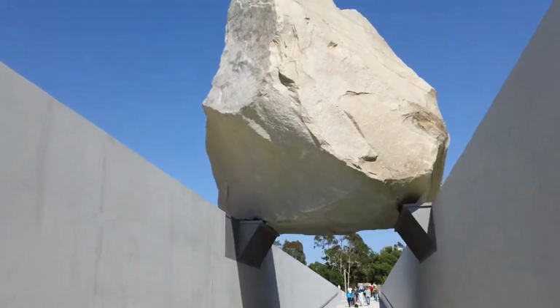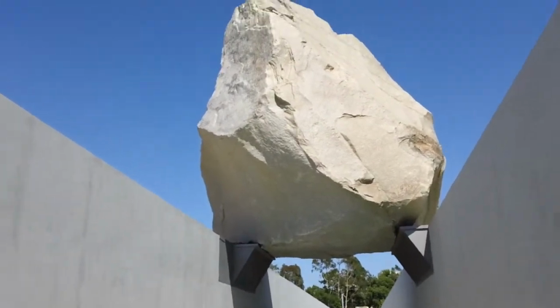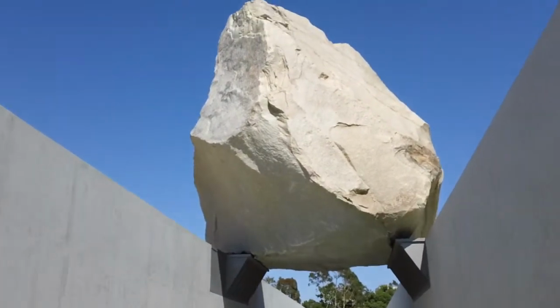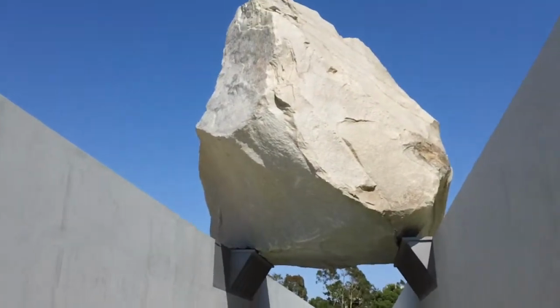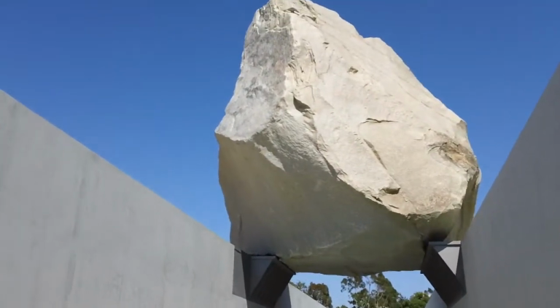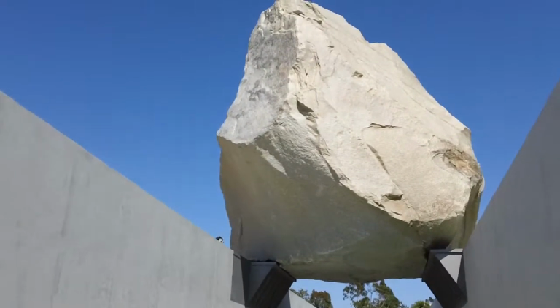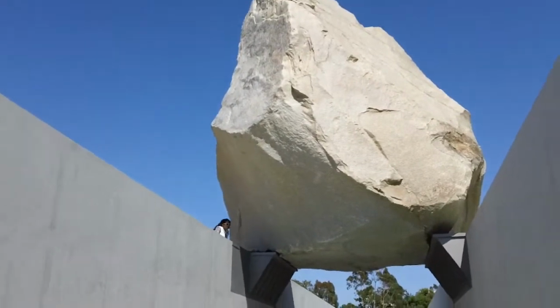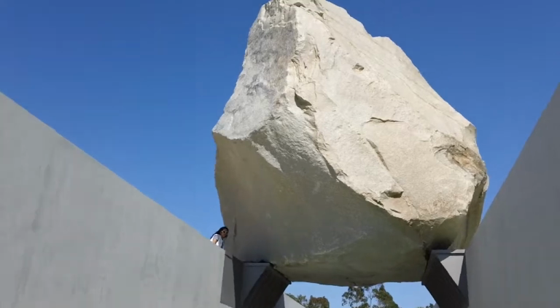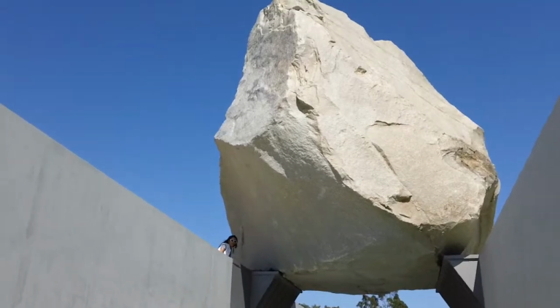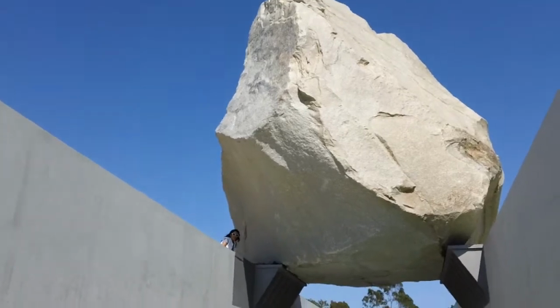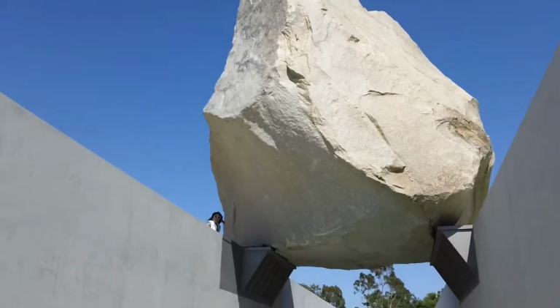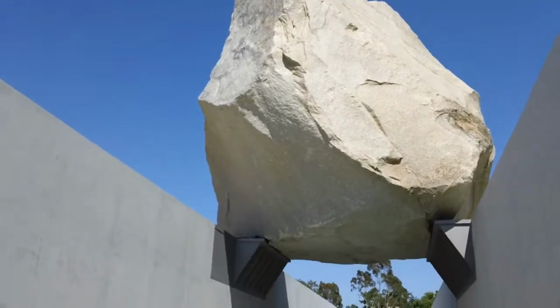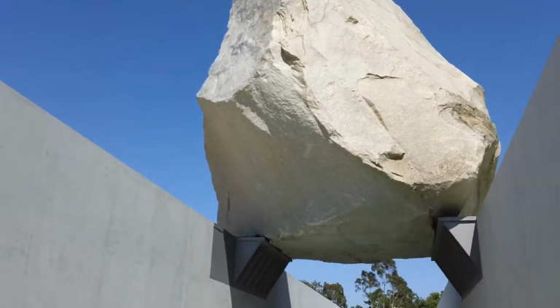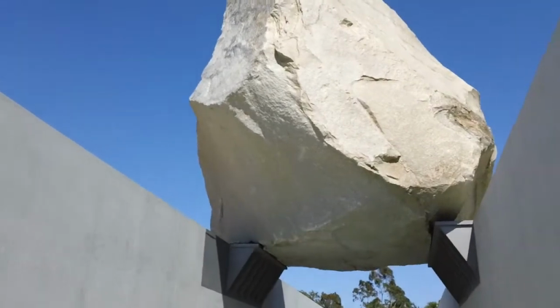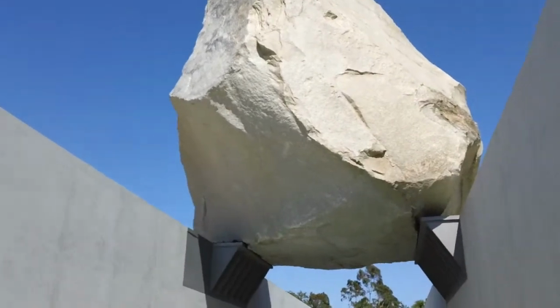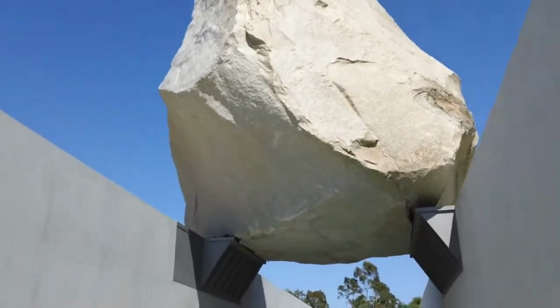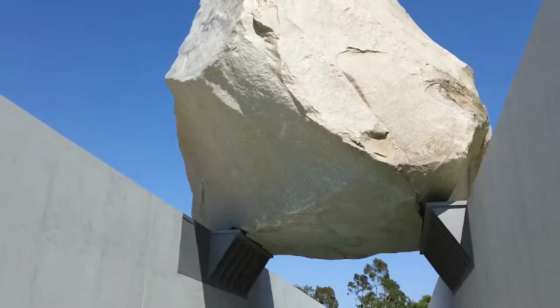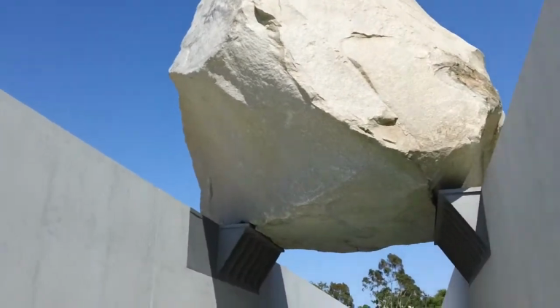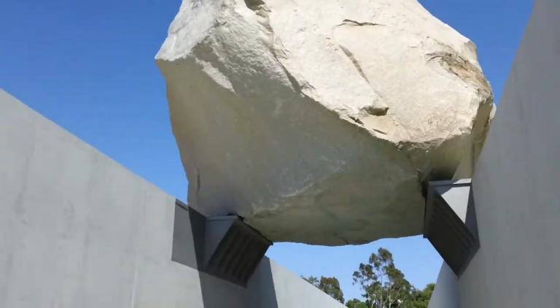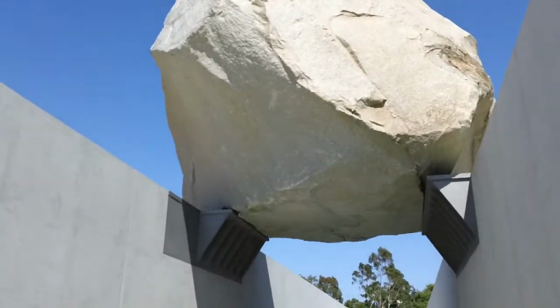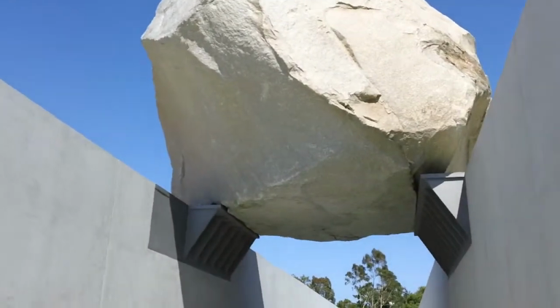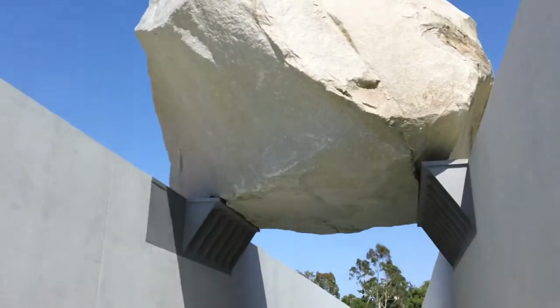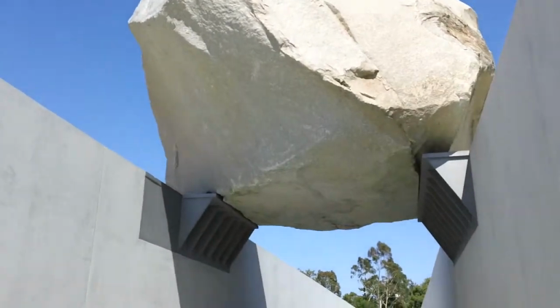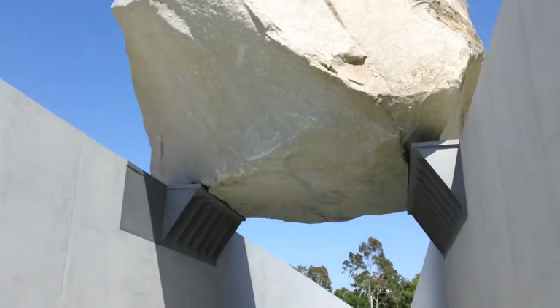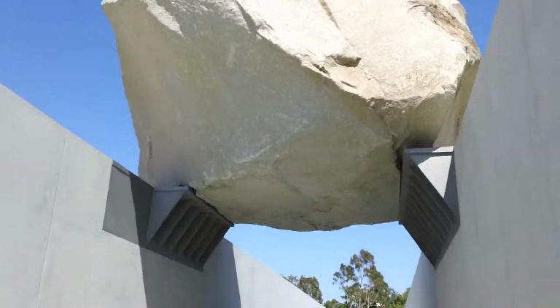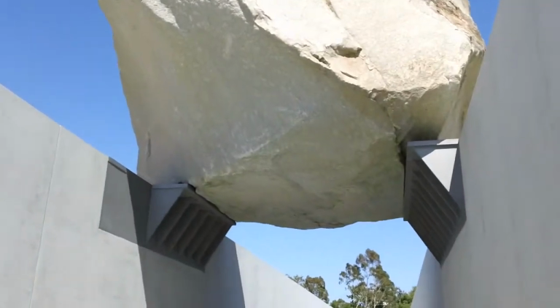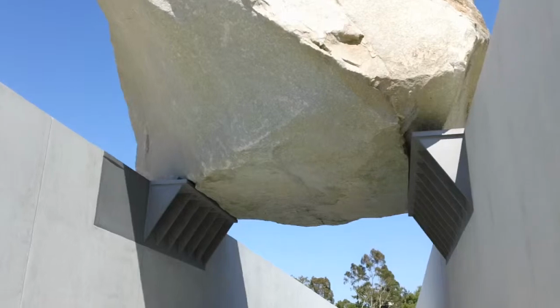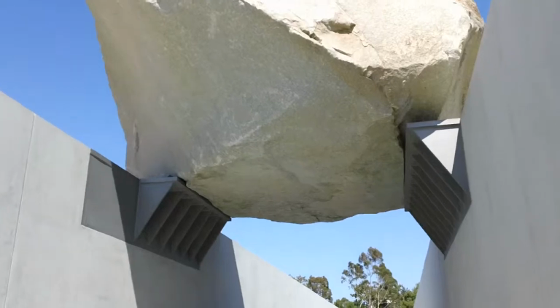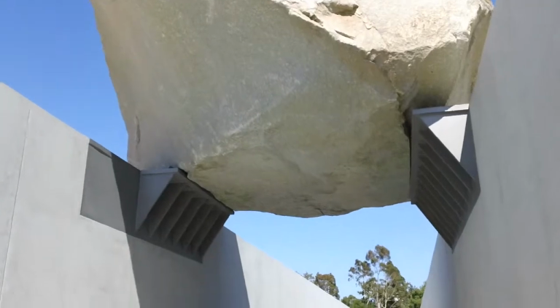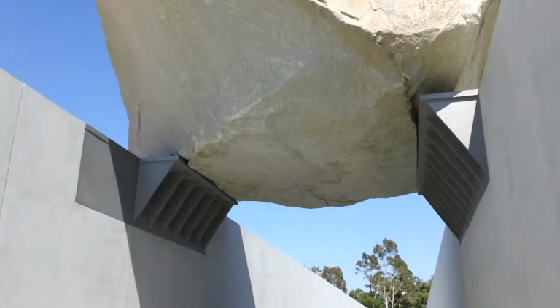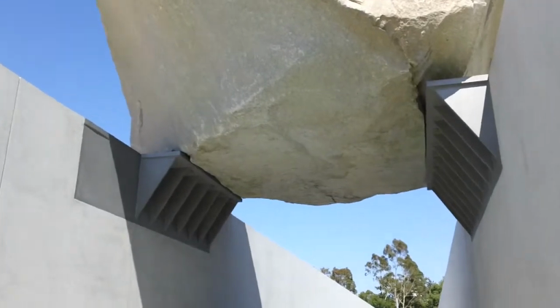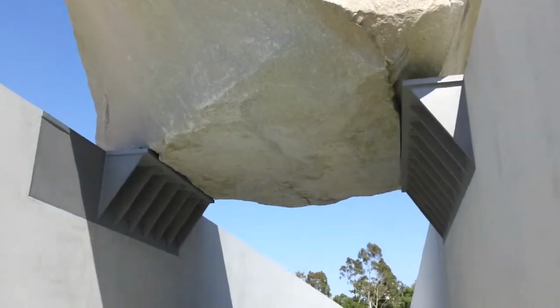Yeah, it's a big piece of rock. And here we go.